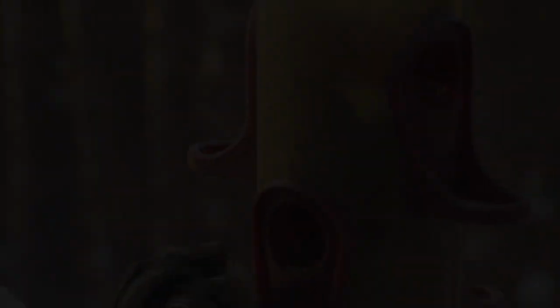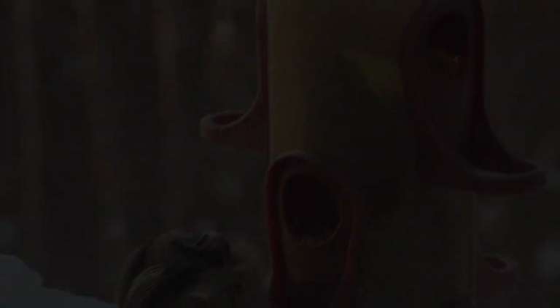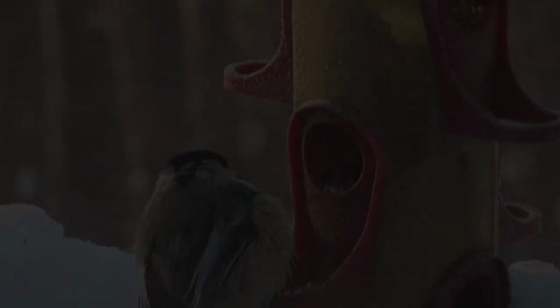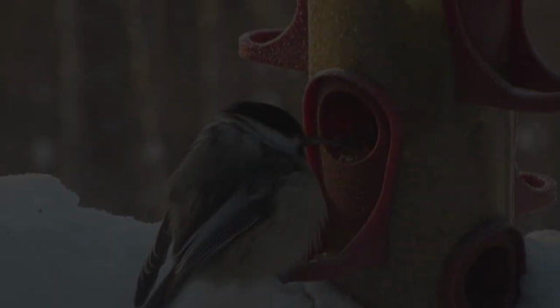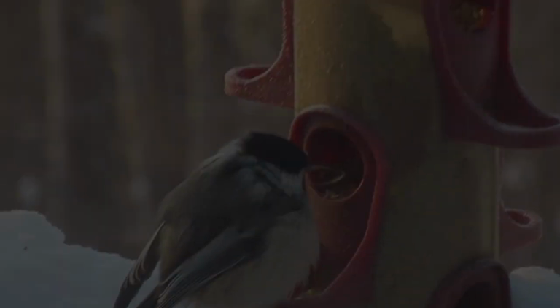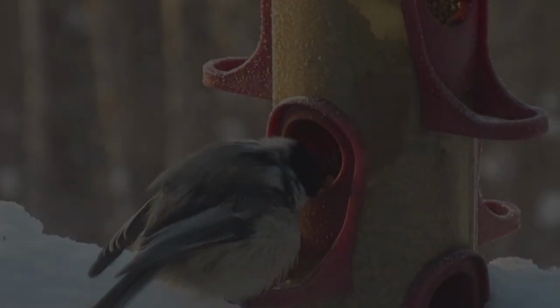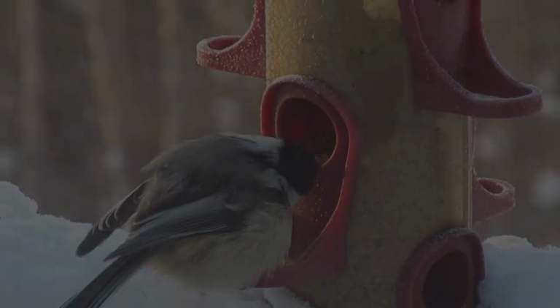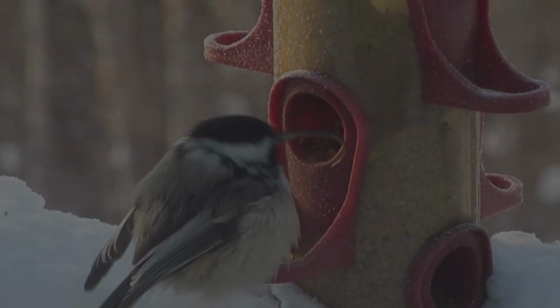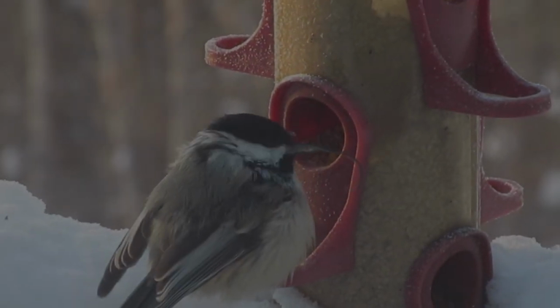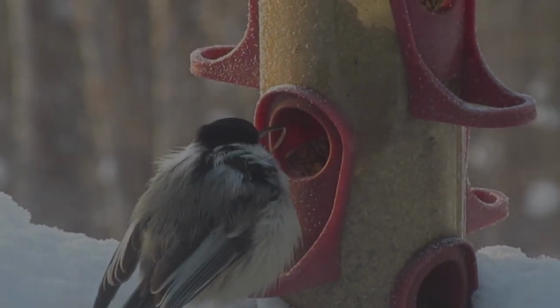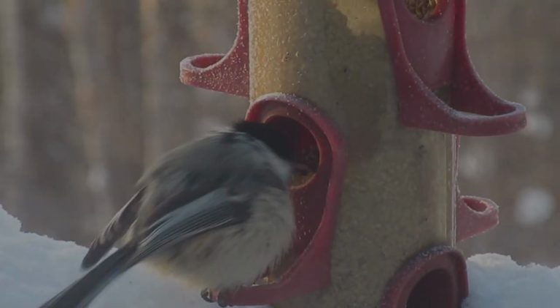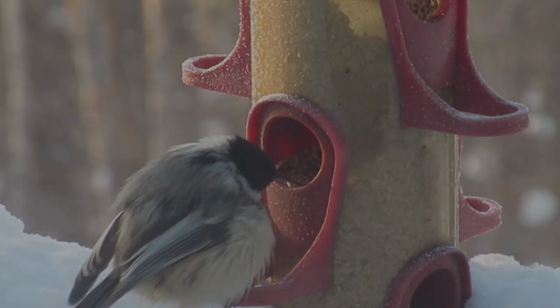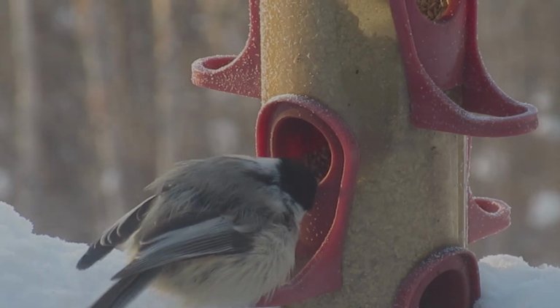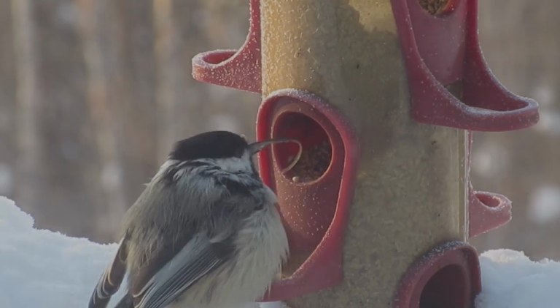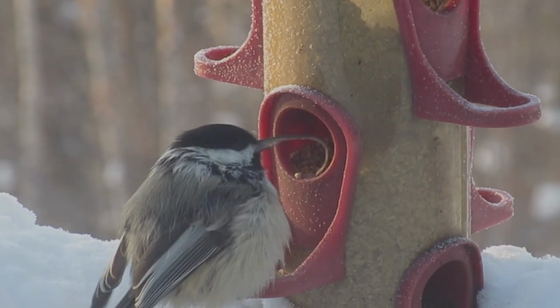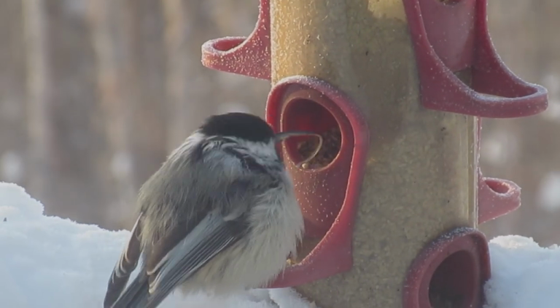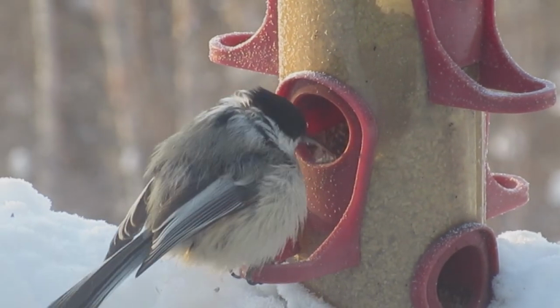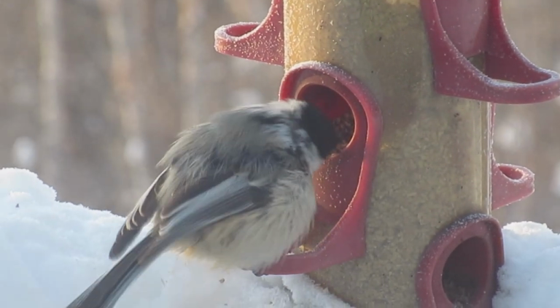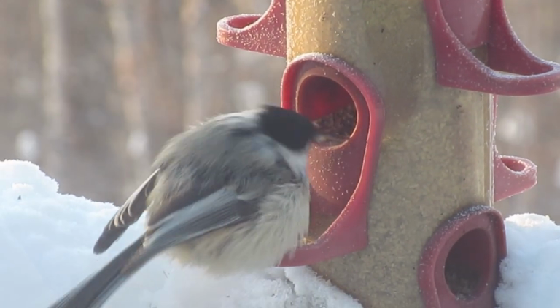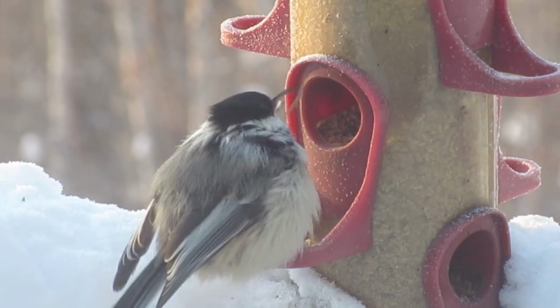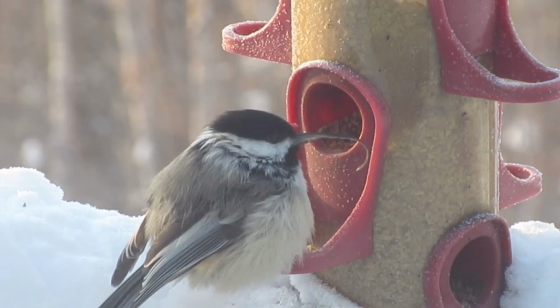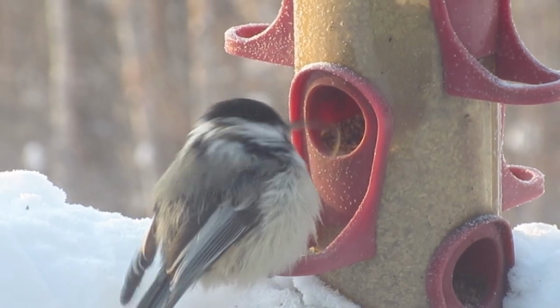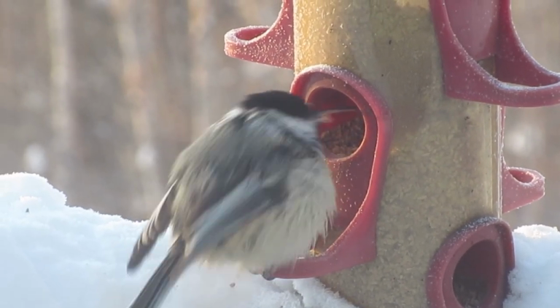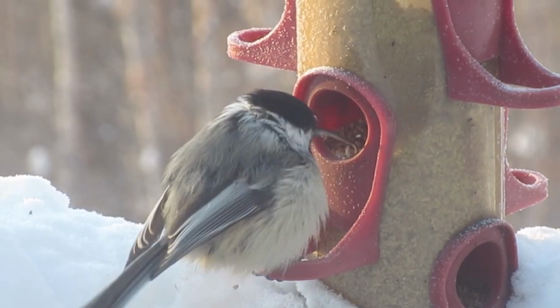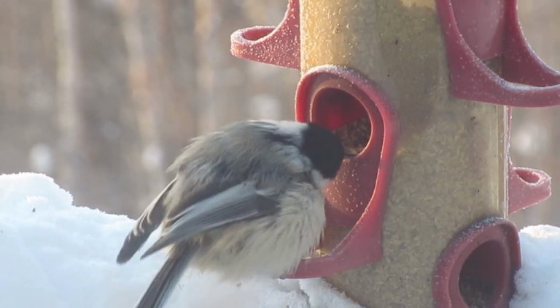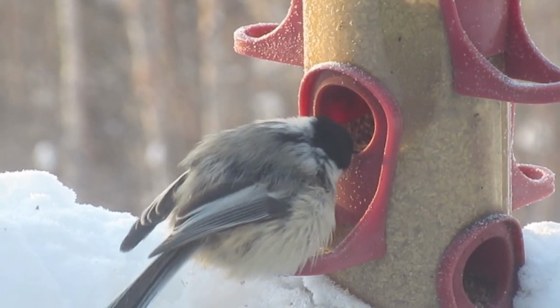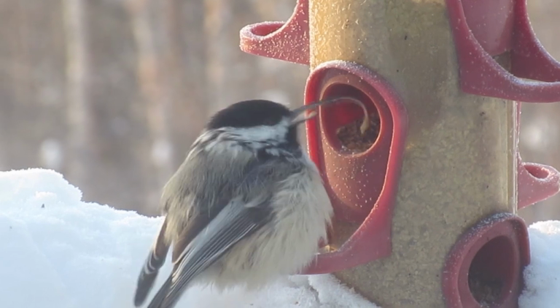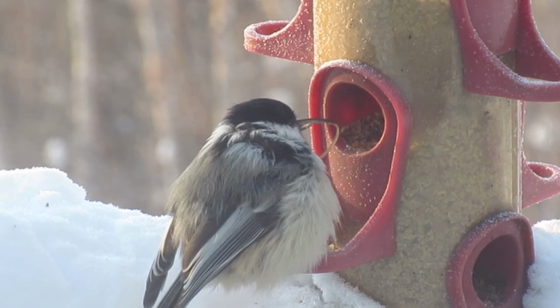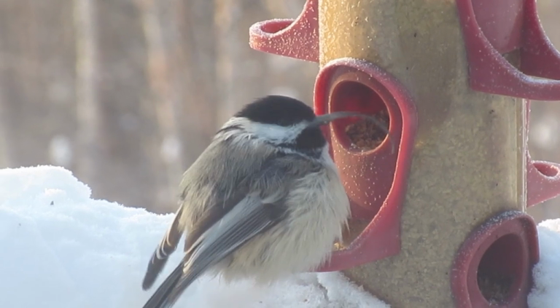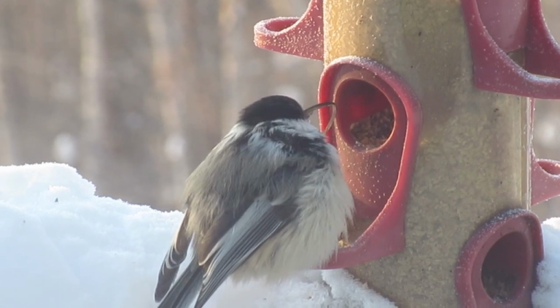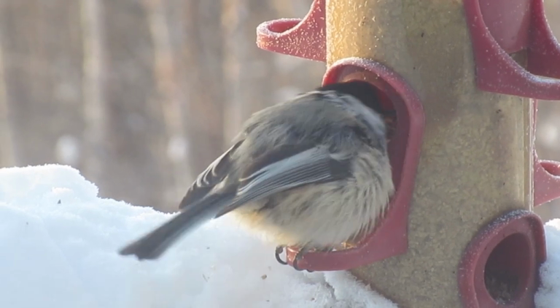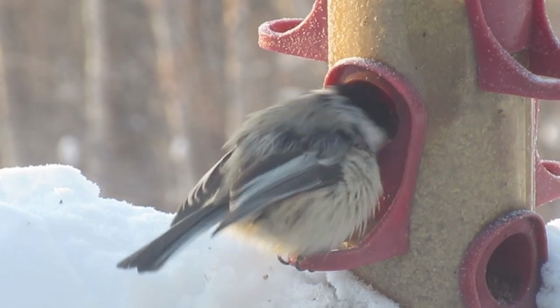Hey everybody, thanks for coming back. I have a little treat for you here, a cute little chickadee, but one with a bent beak. Look at this thing. This has a big old beak curving way over.